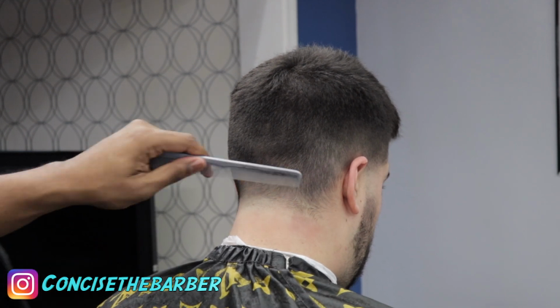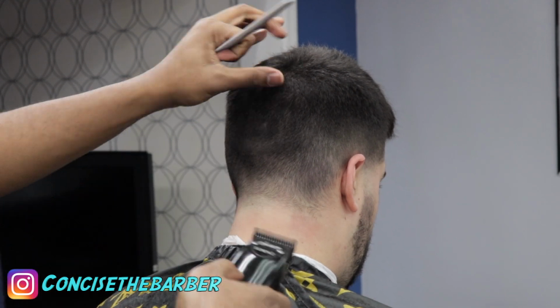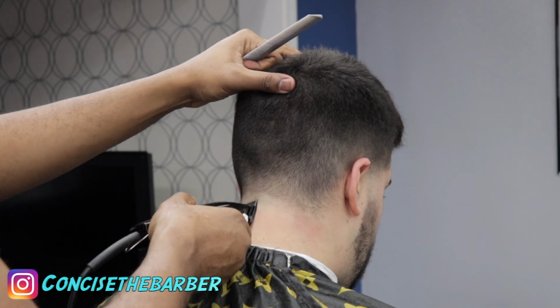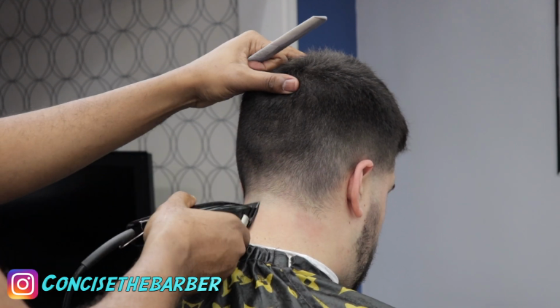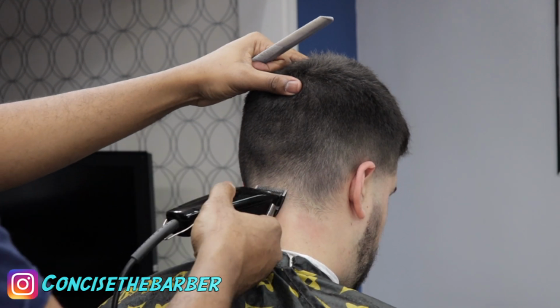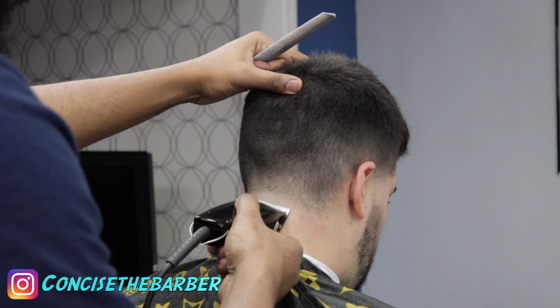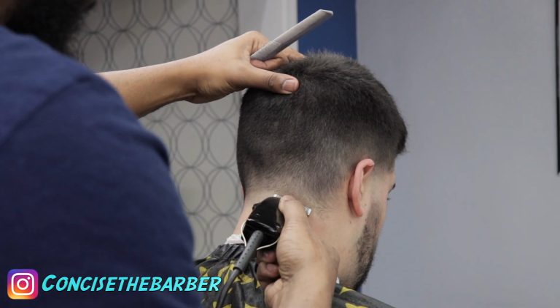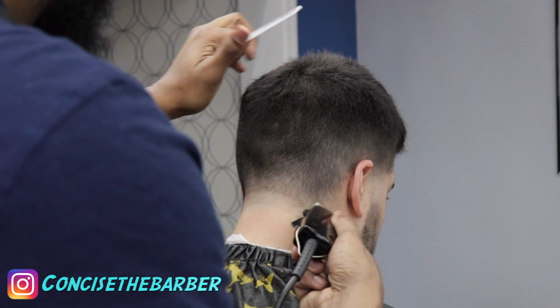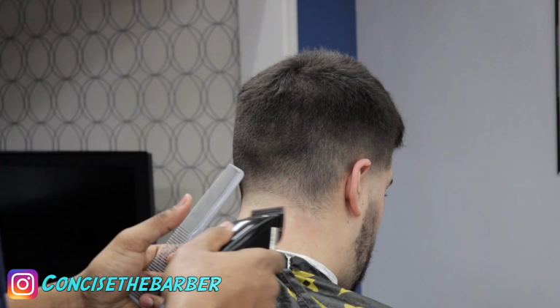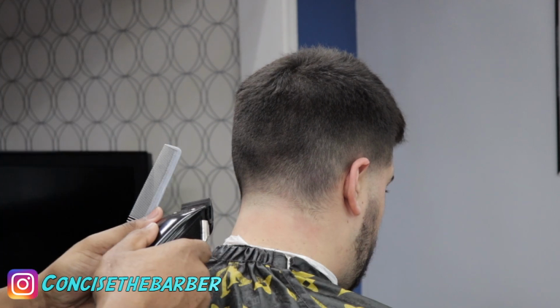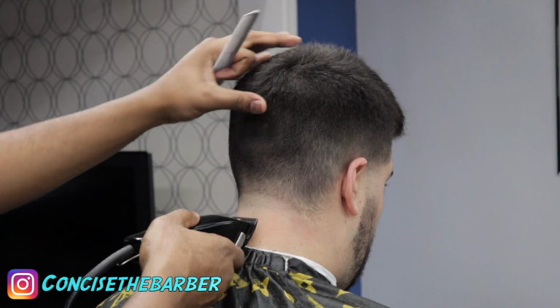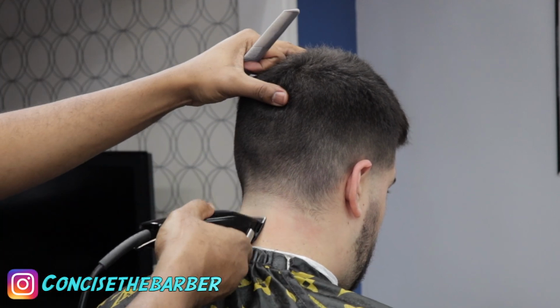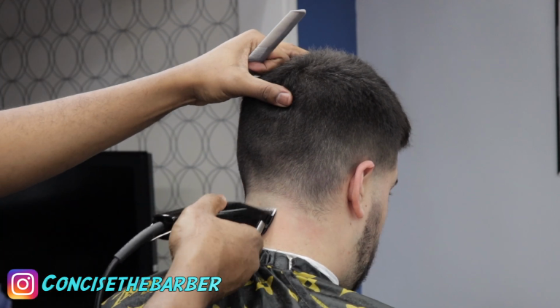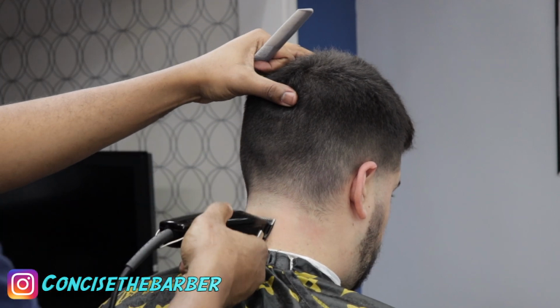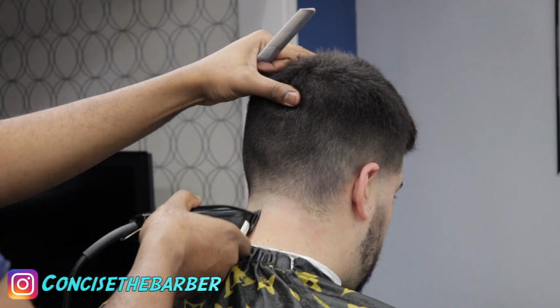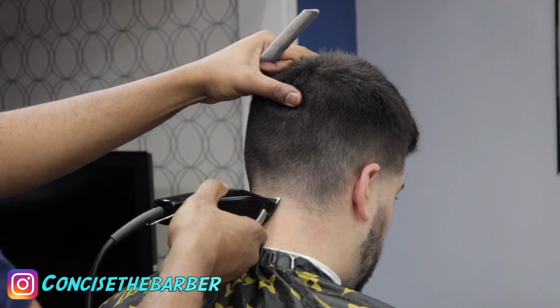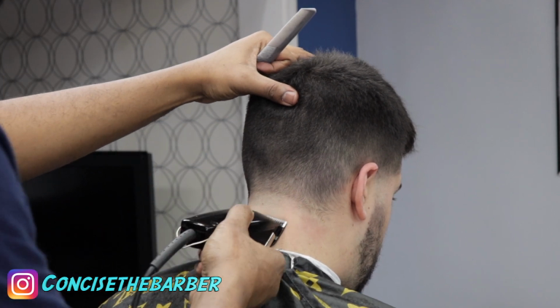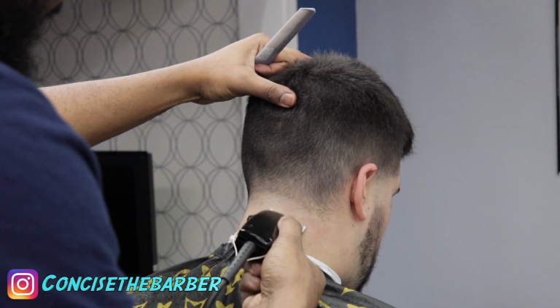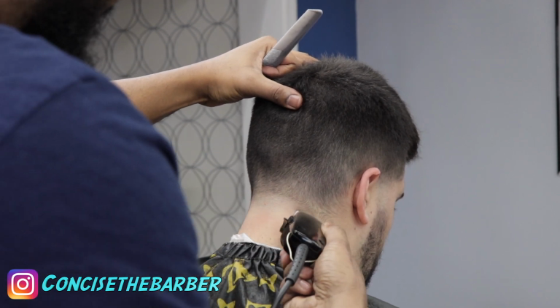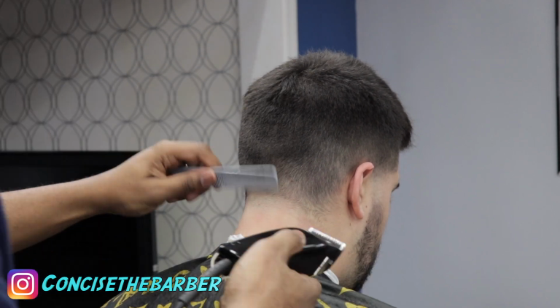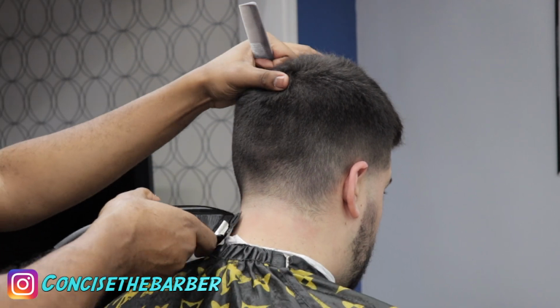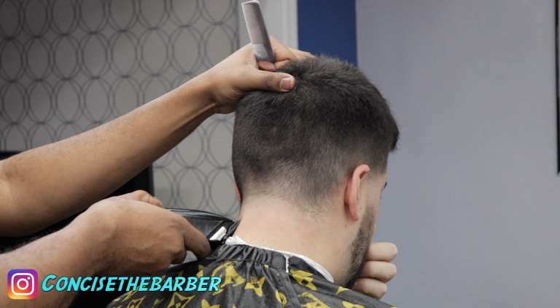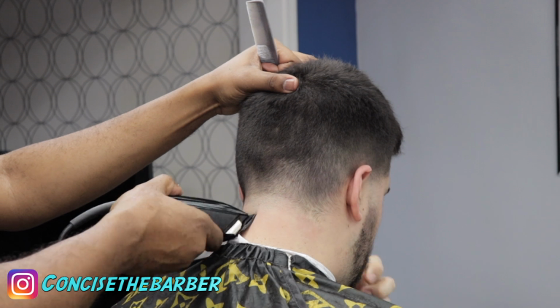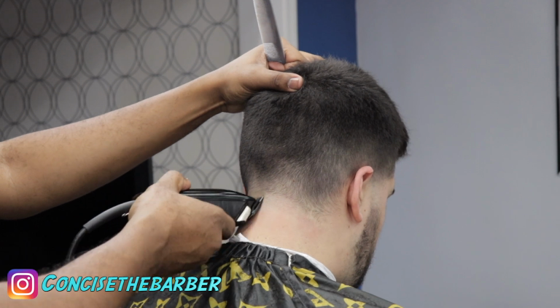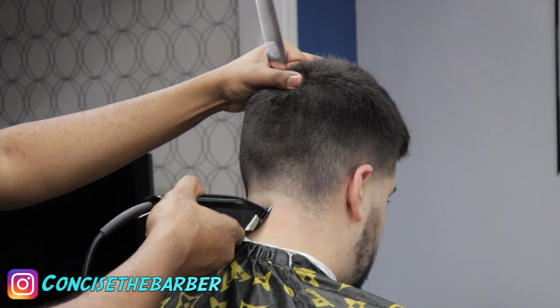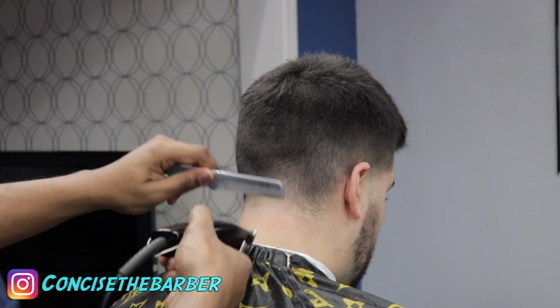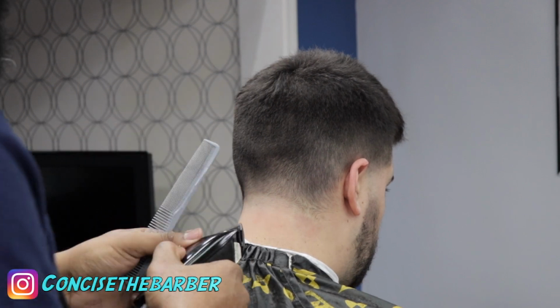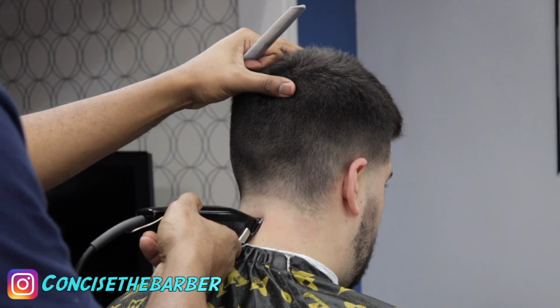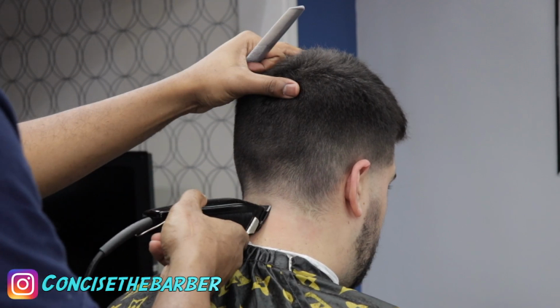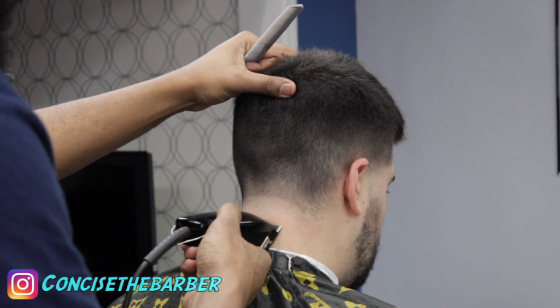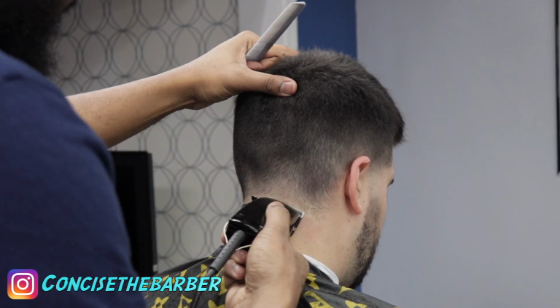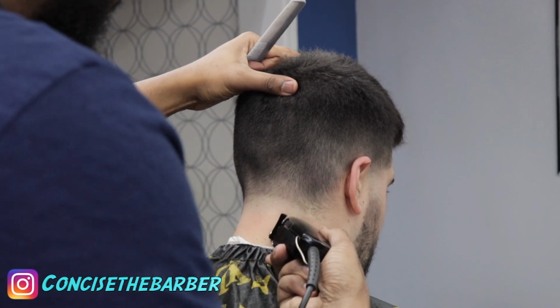I have the blade open and now I'm fading down. I'm going to put the 0.5 guard on and then fade down from there.